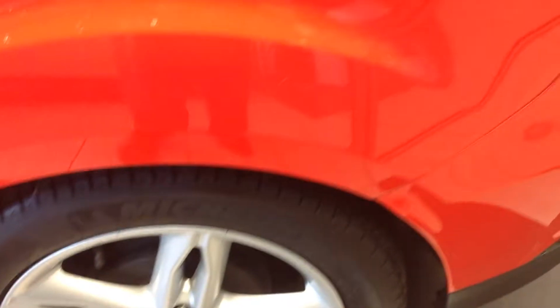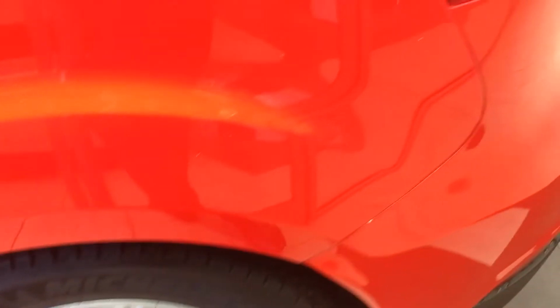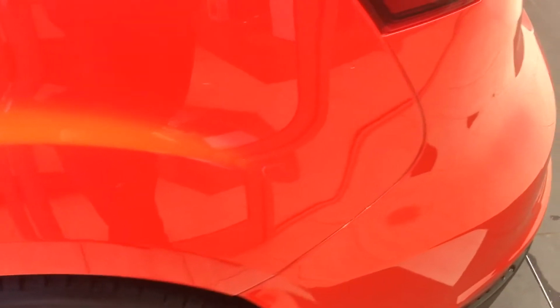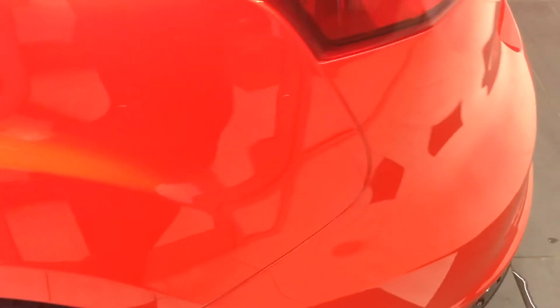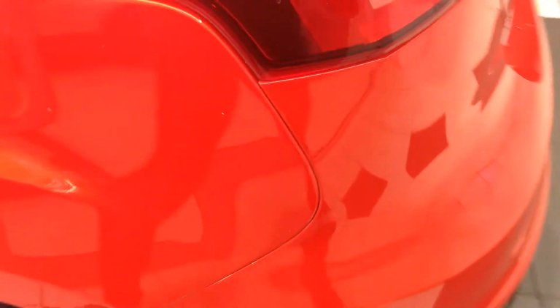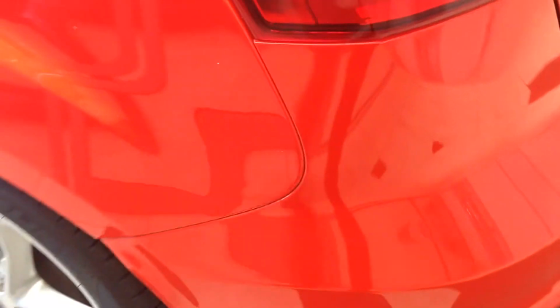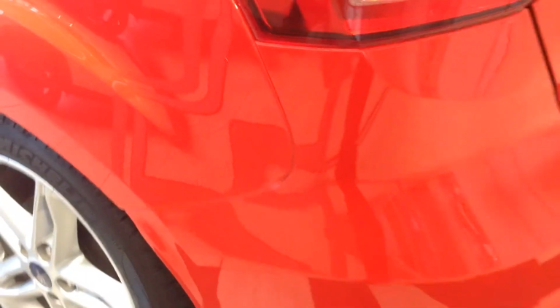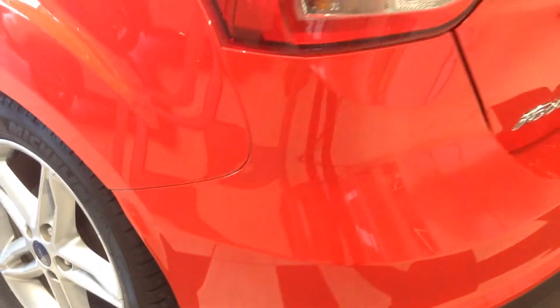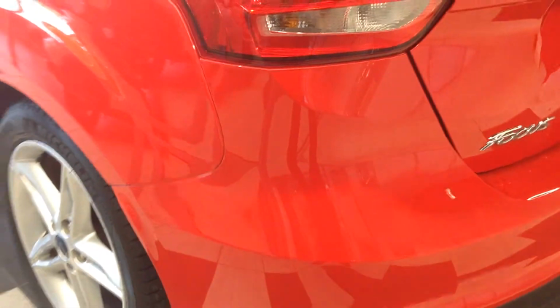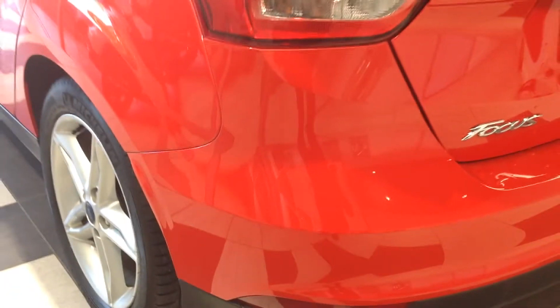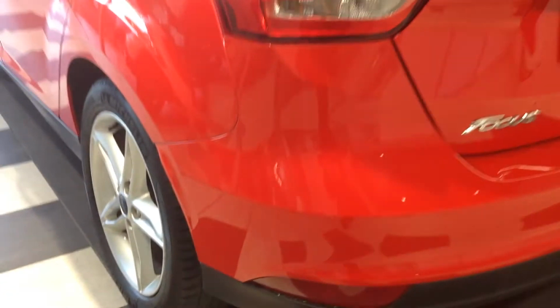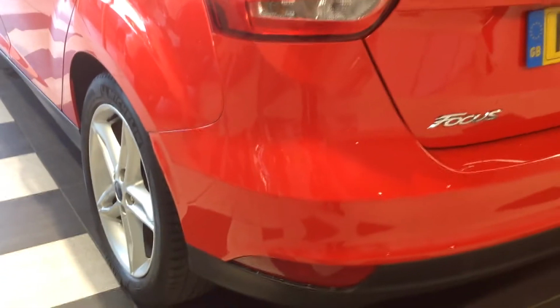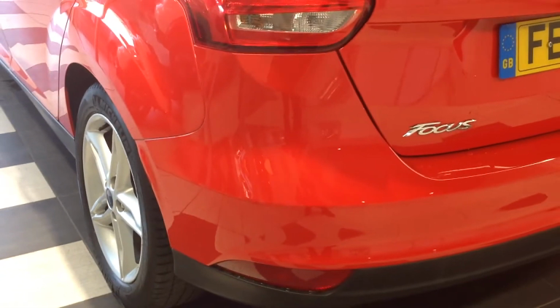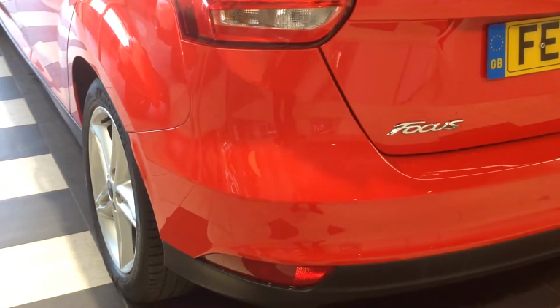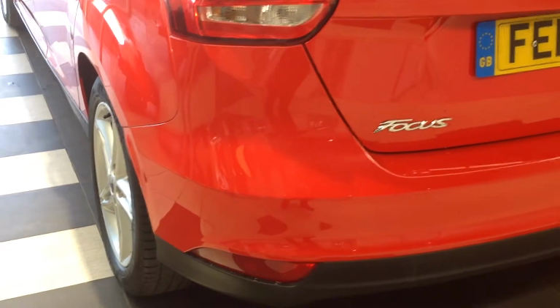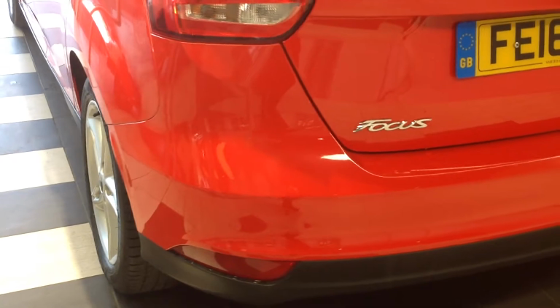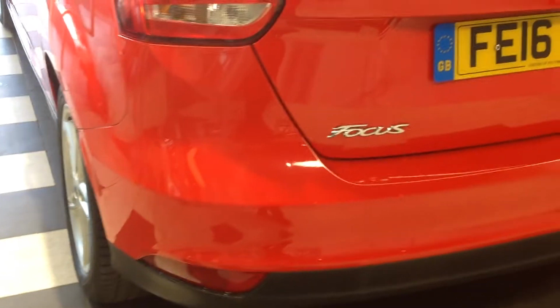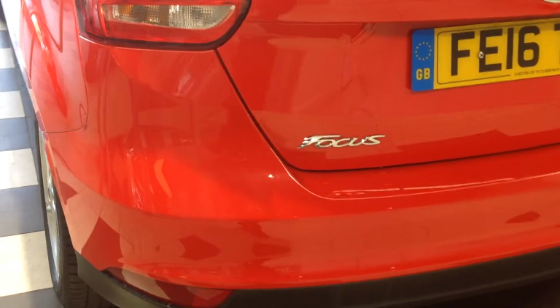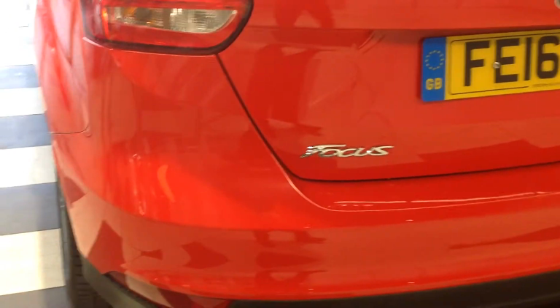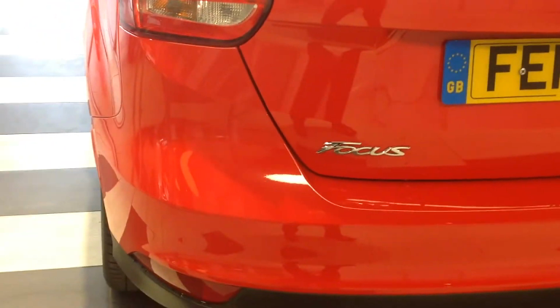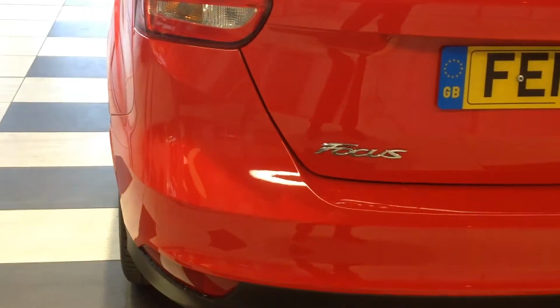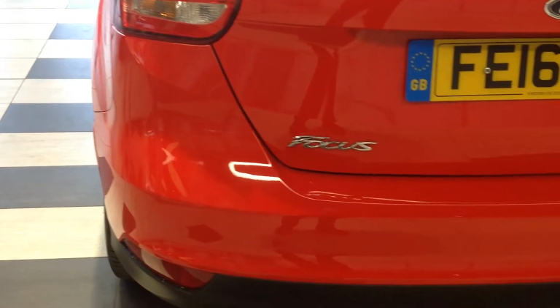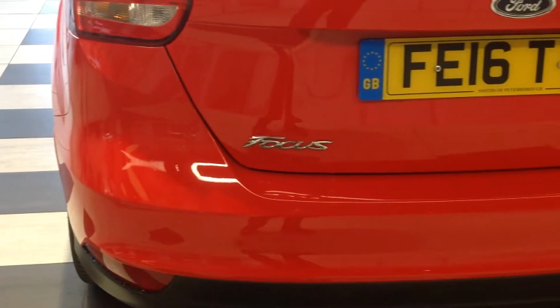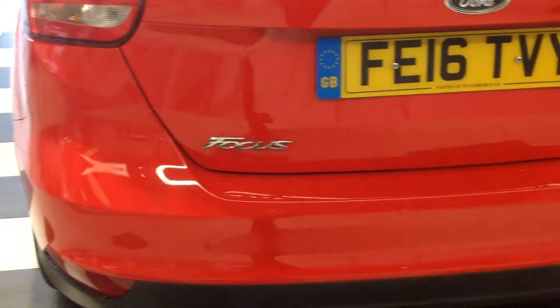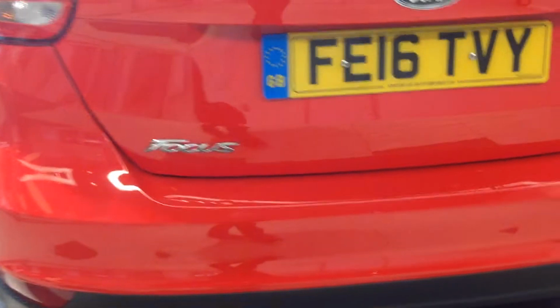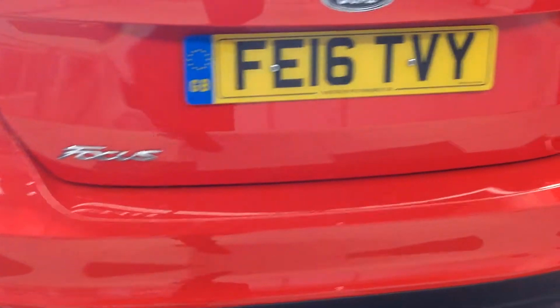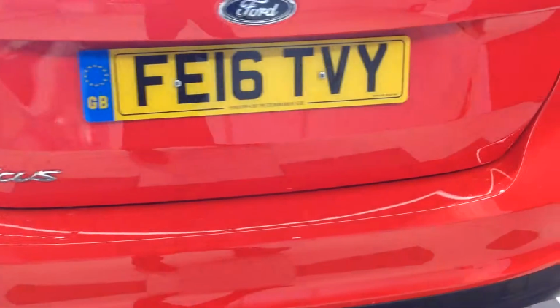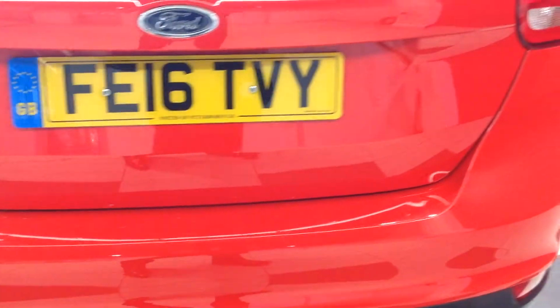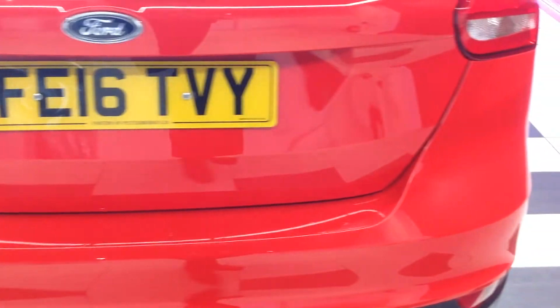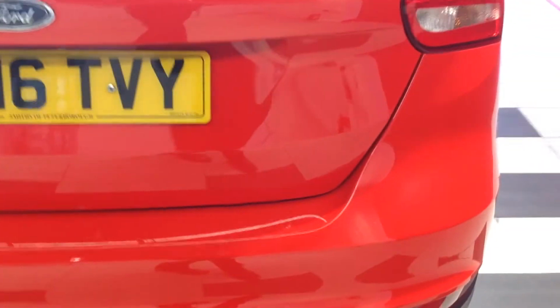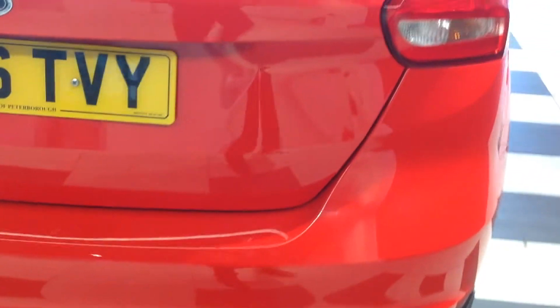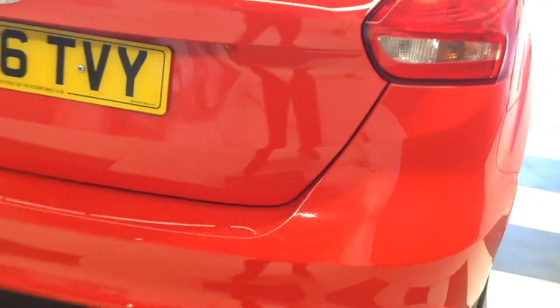Walking around now to the rear of the car, the bumper again excellent, no scratches or scuffs to the corners, all in very nice clean condition.